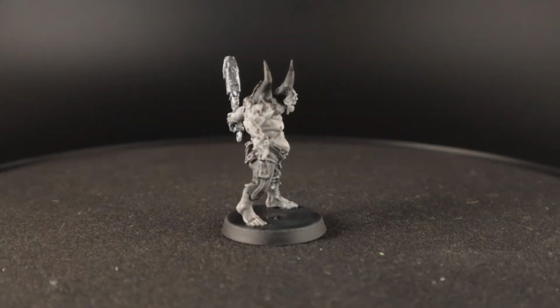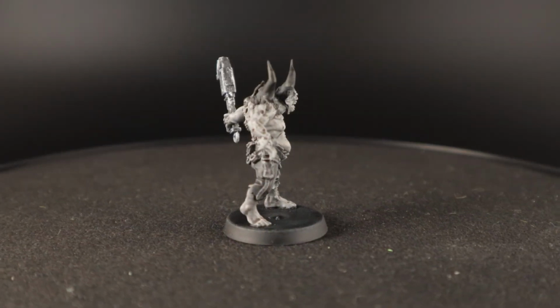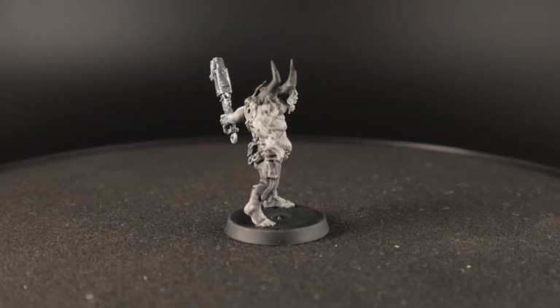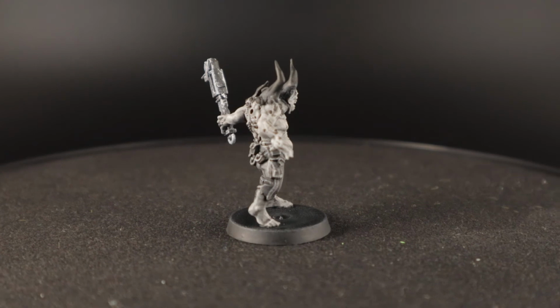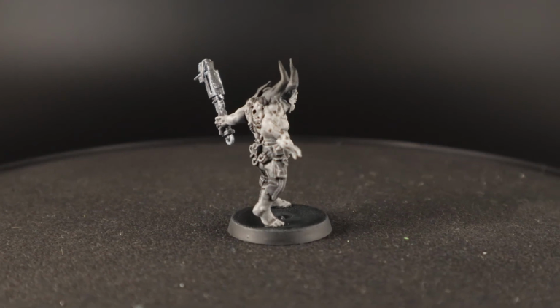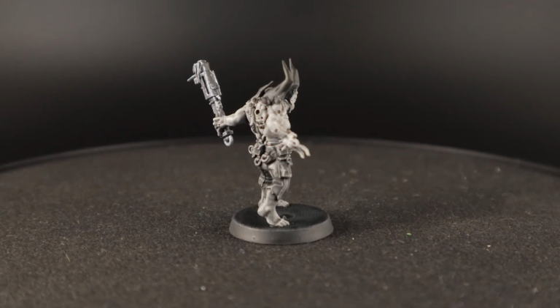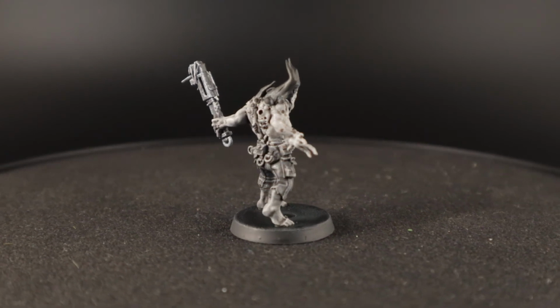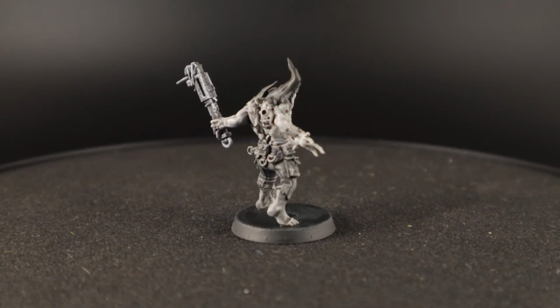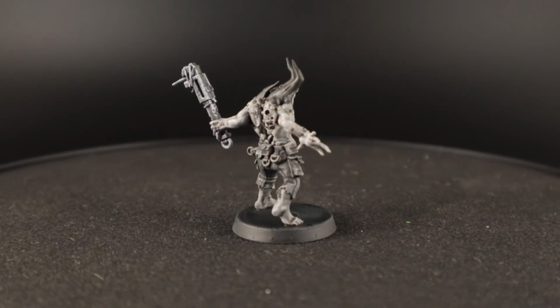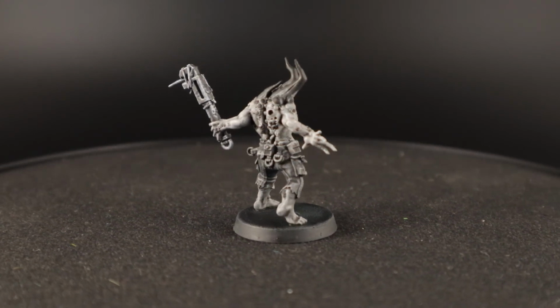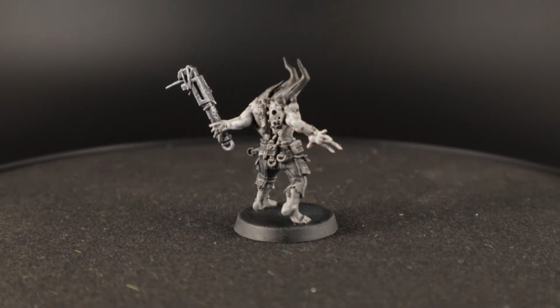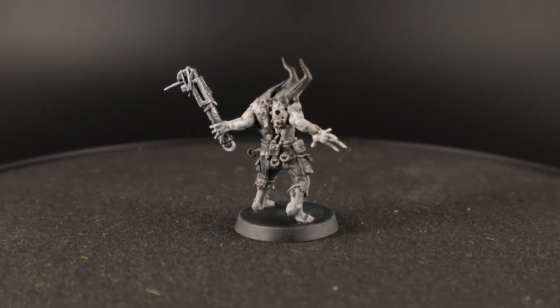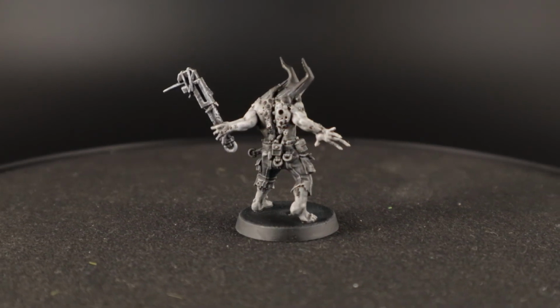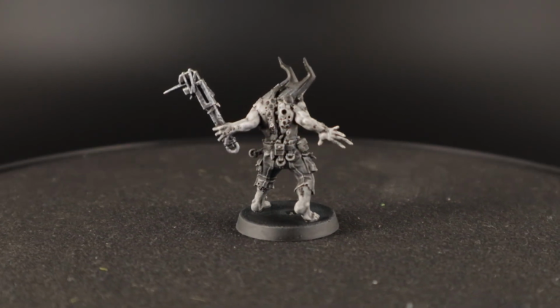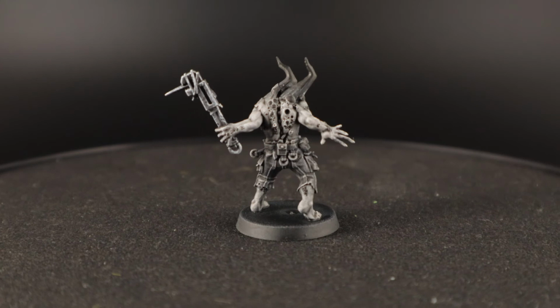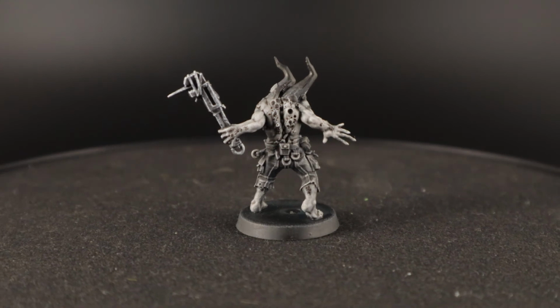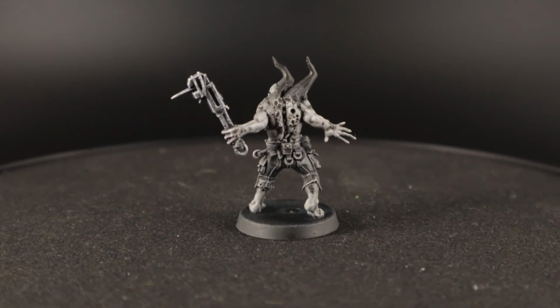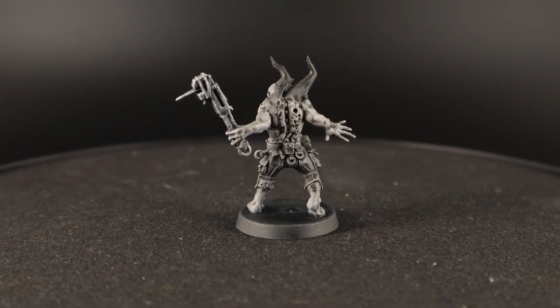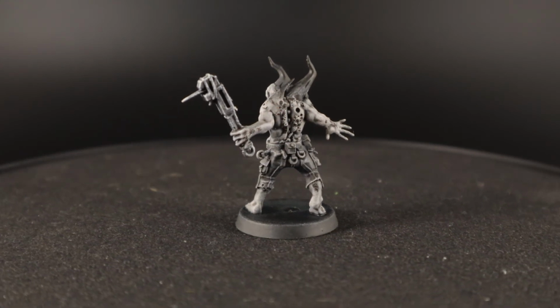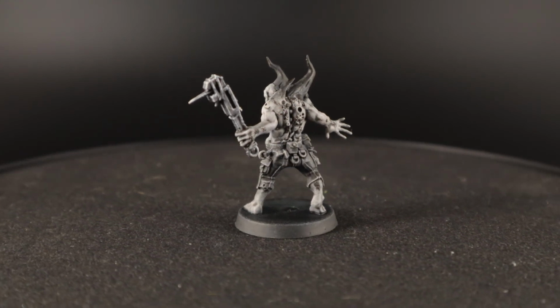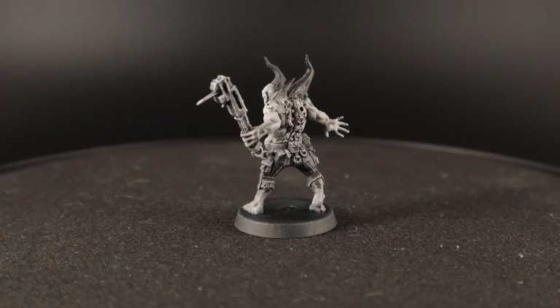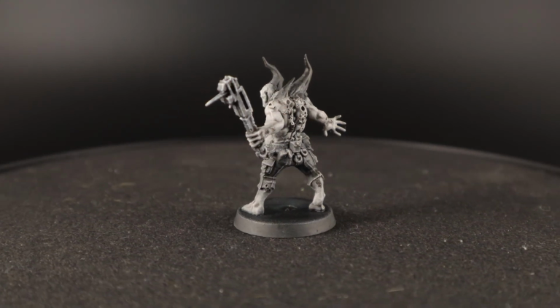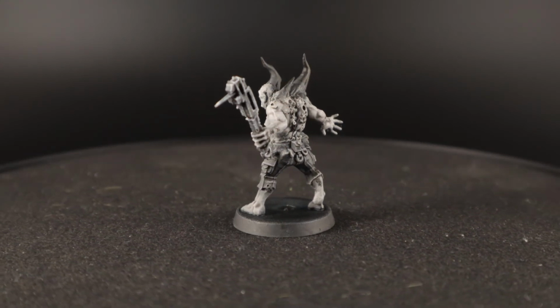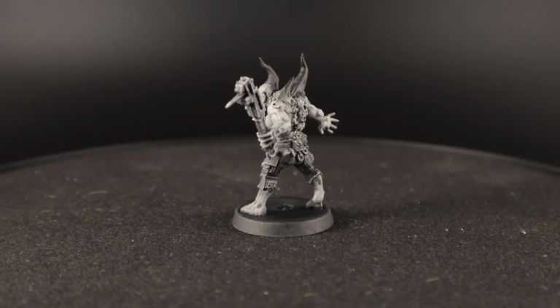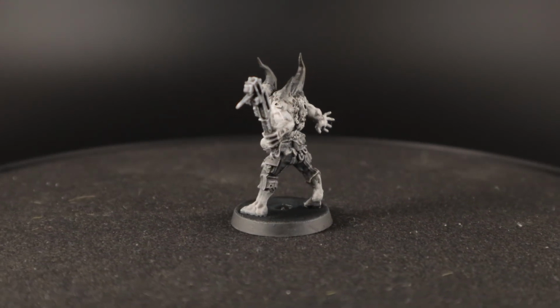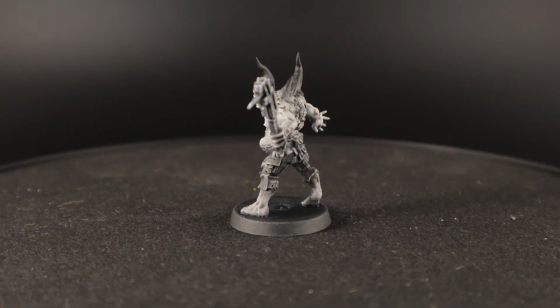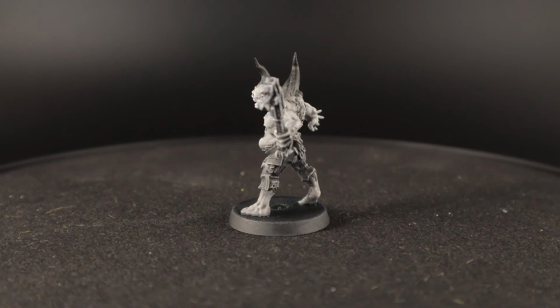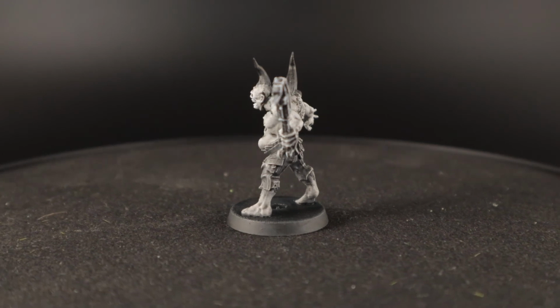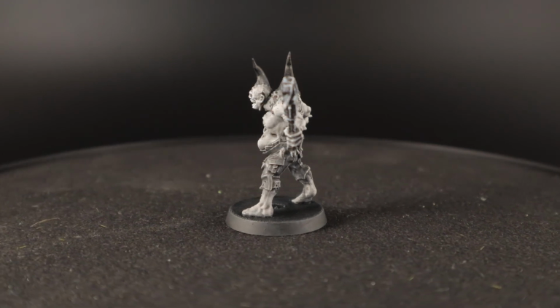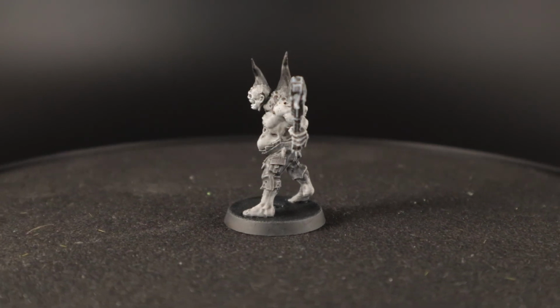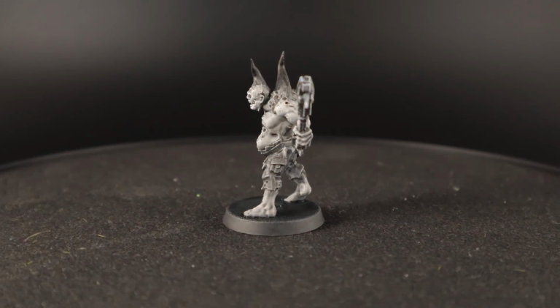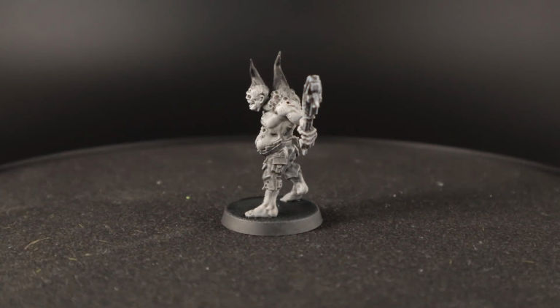And that's the pox walker done! Working in black and white is pretty cool and I think I might do something like this again, but then I will go for that super bright spot color. Some Blood for the Blood God would look amazing on this guy!